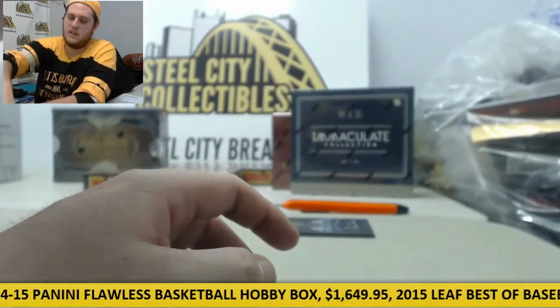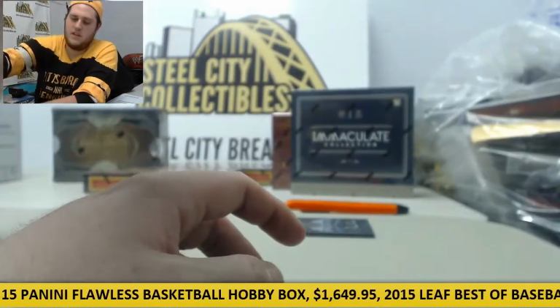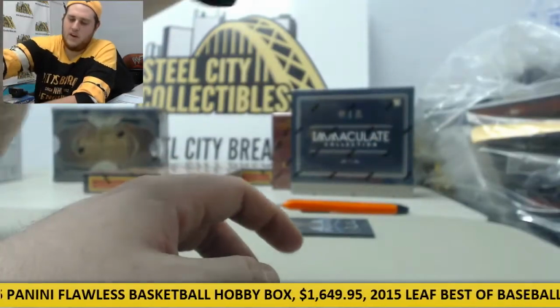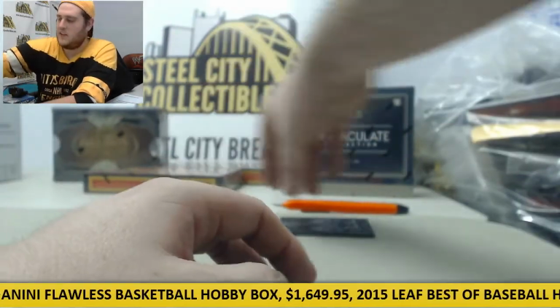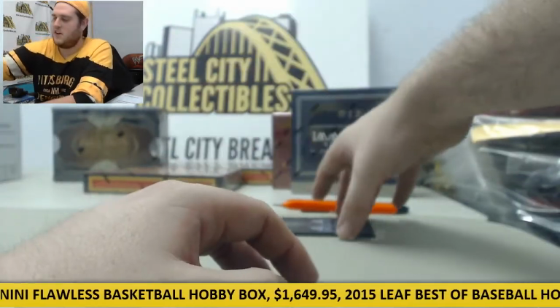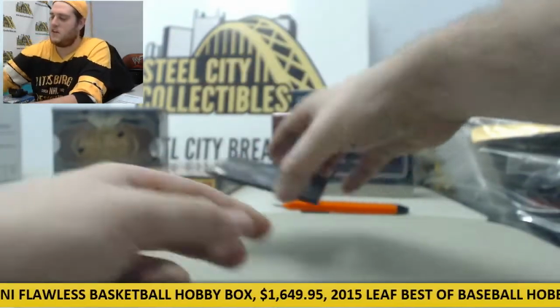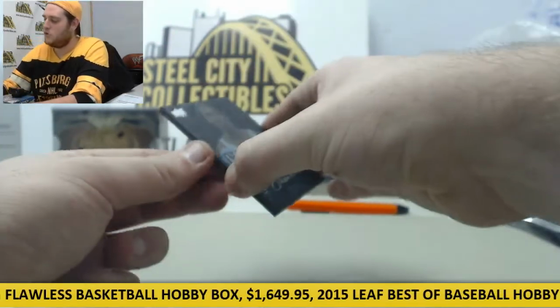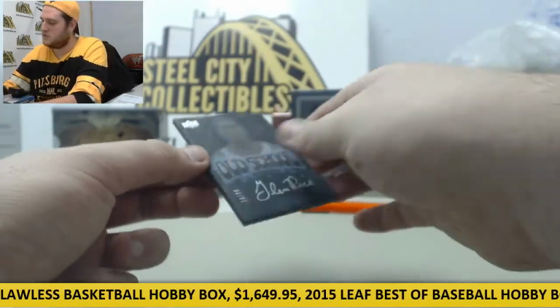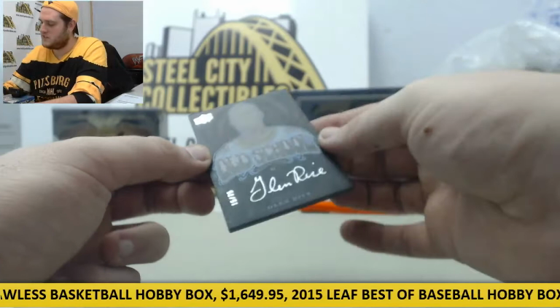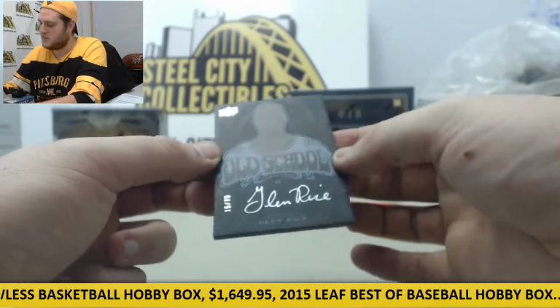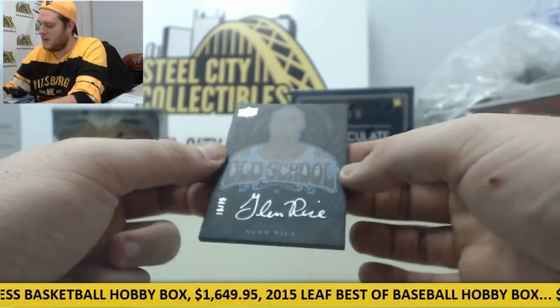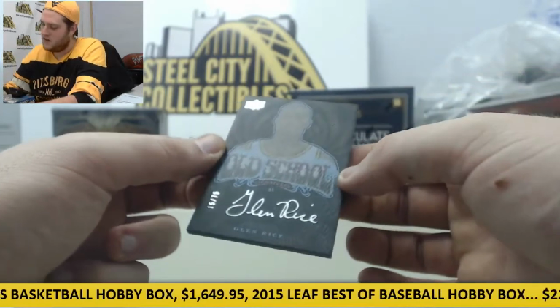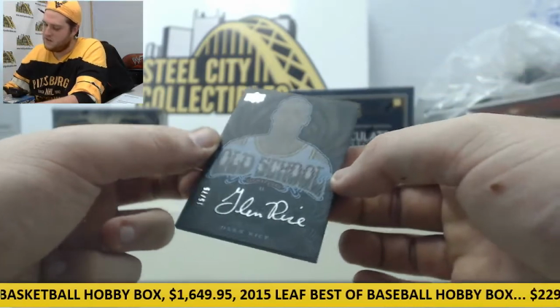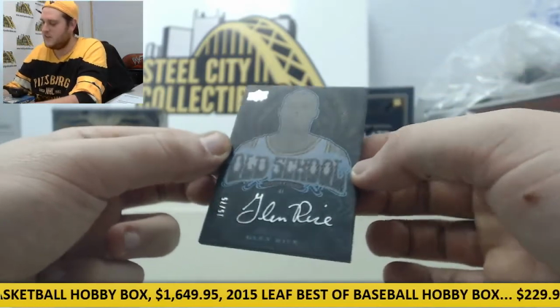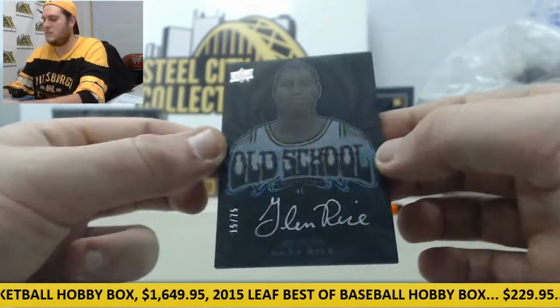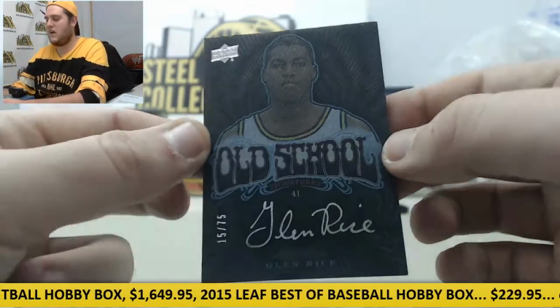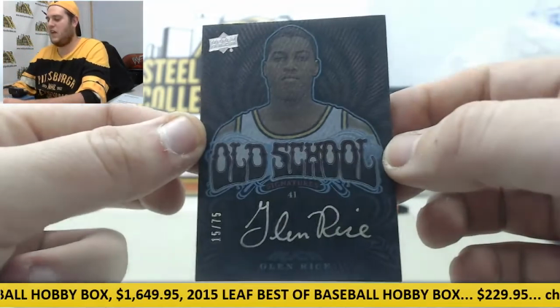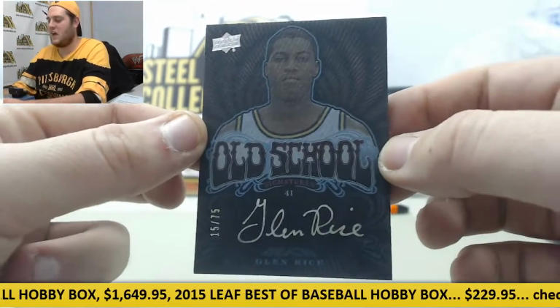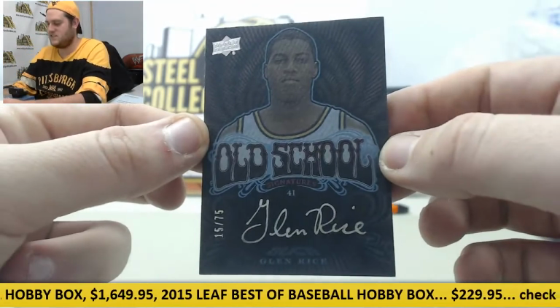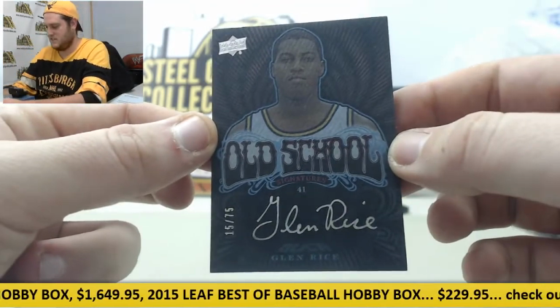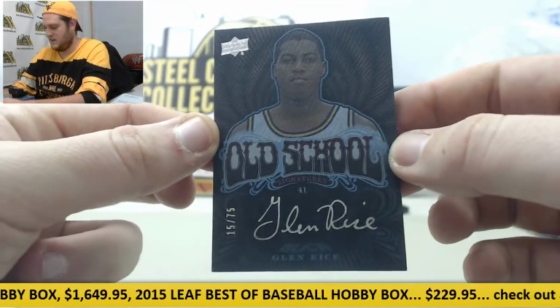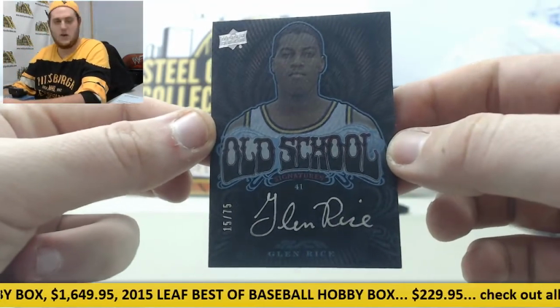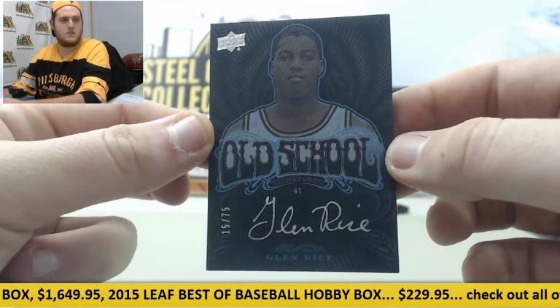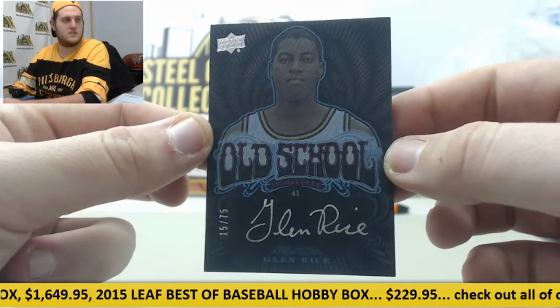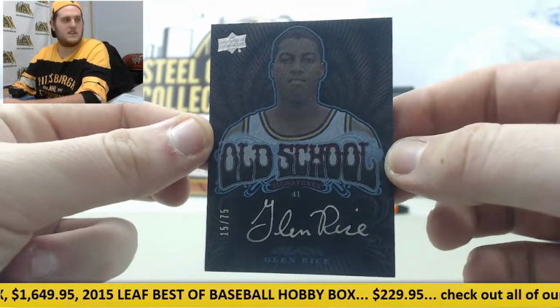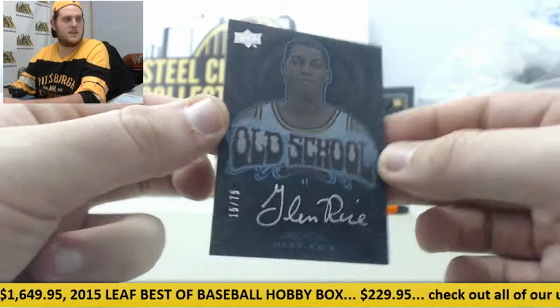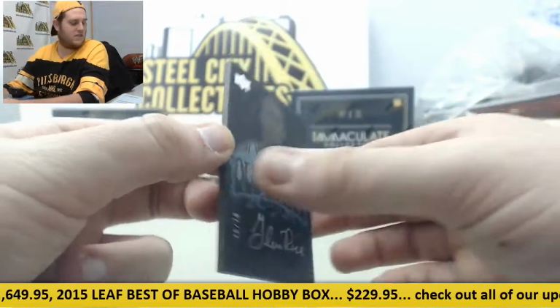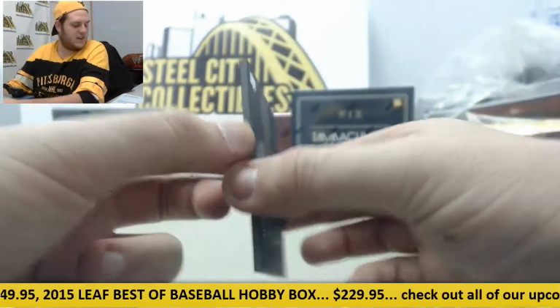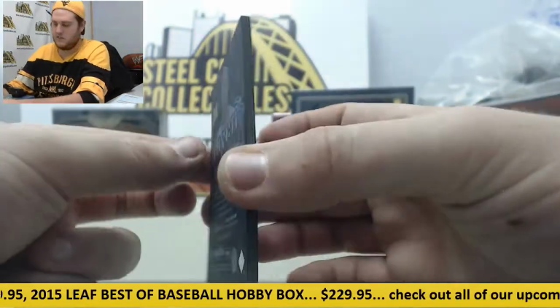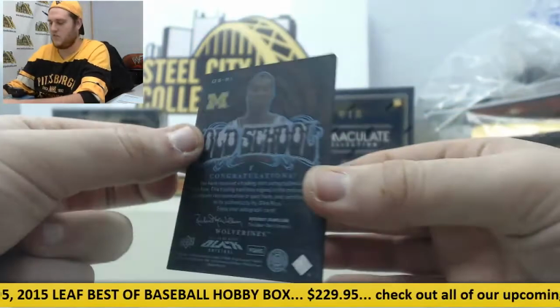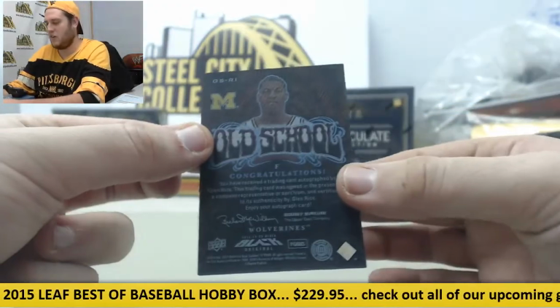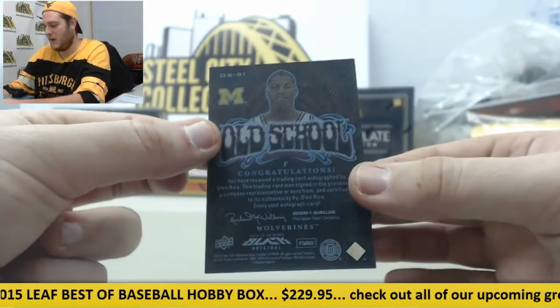And our last card here, the Old School Signature right here — 15 of 75 Glenn Rice on the Old School Signatures right there, 15 of 75.